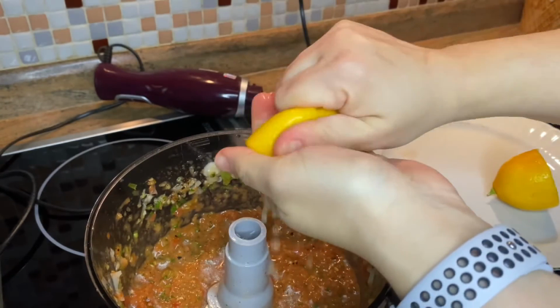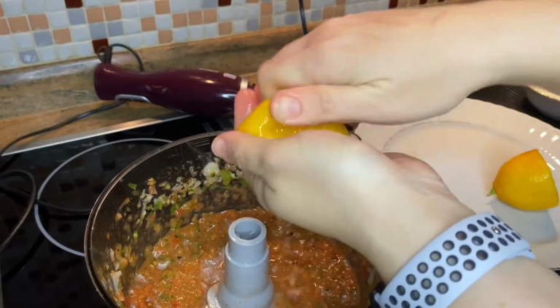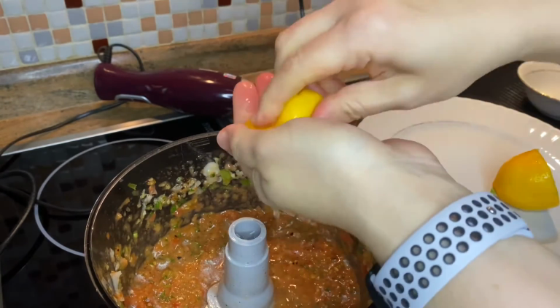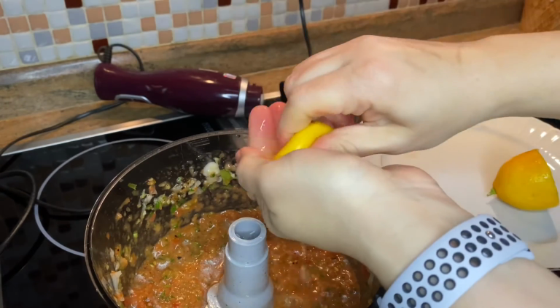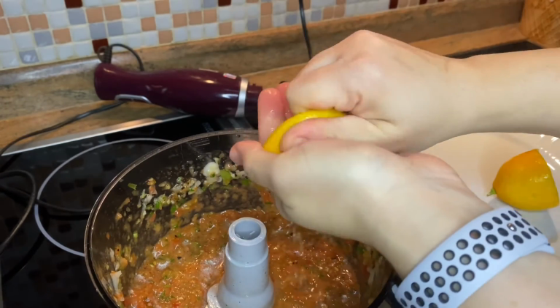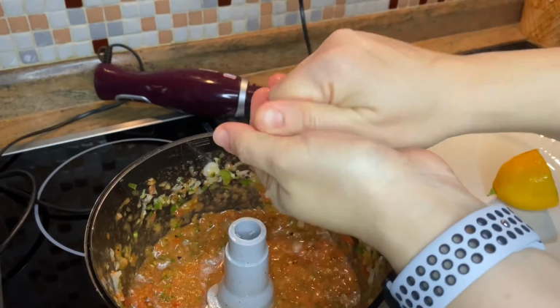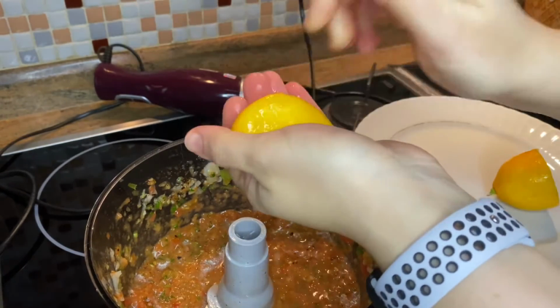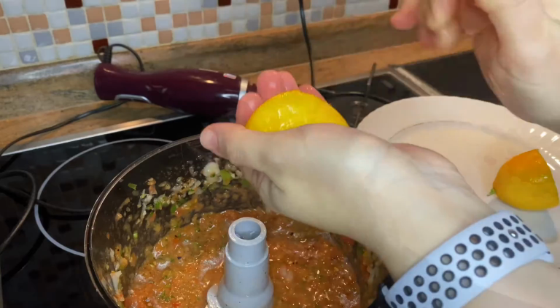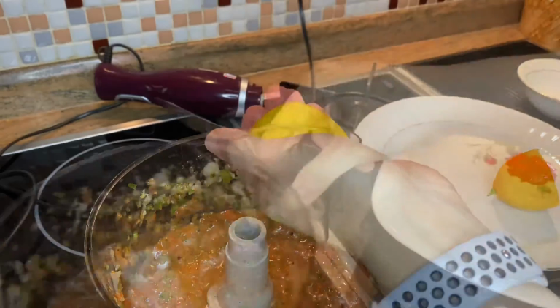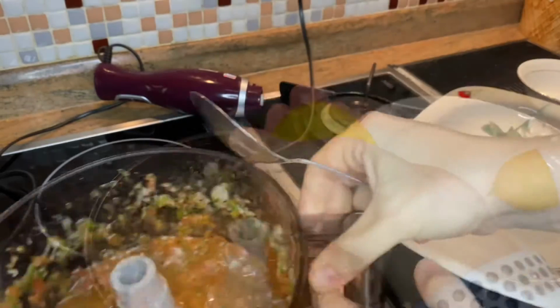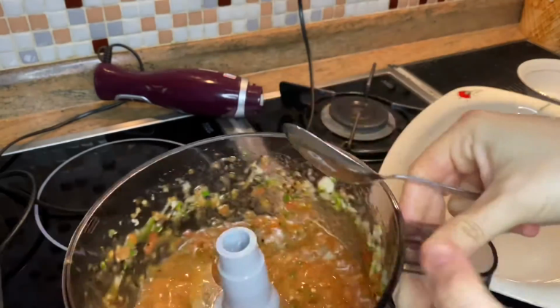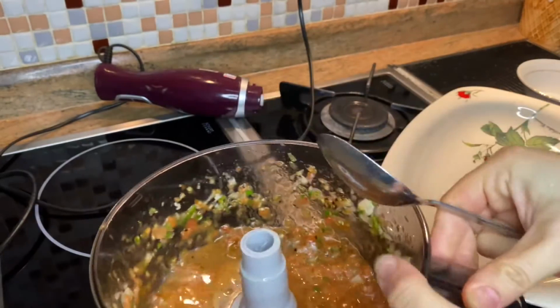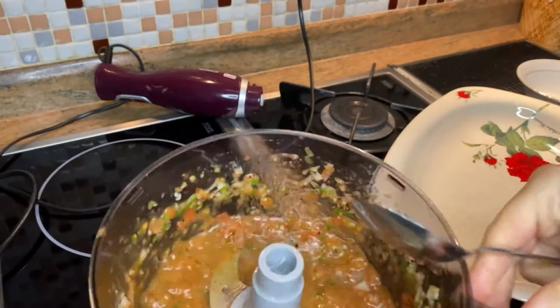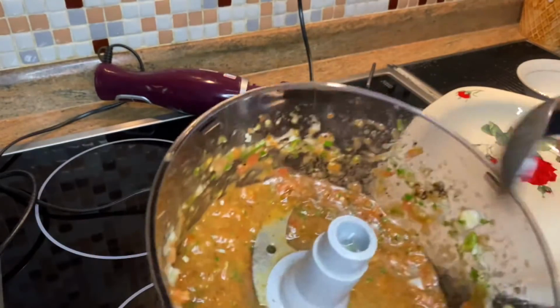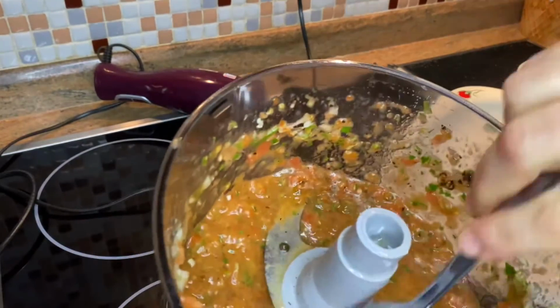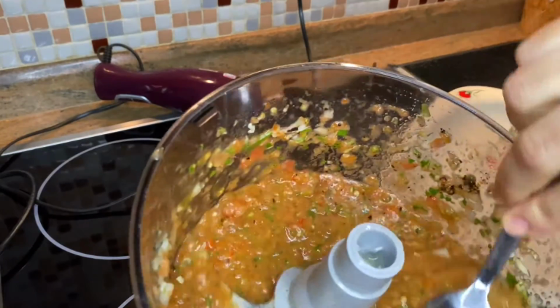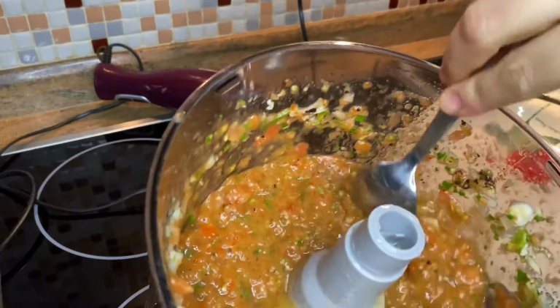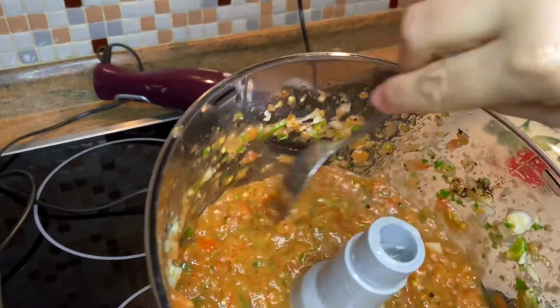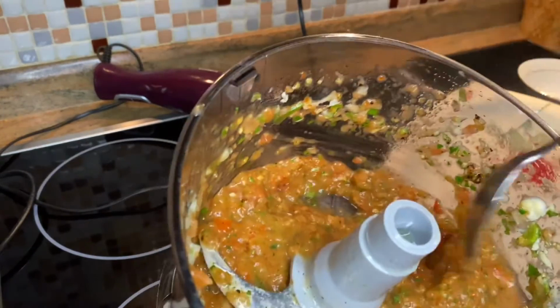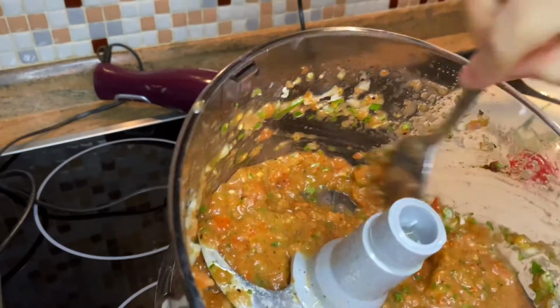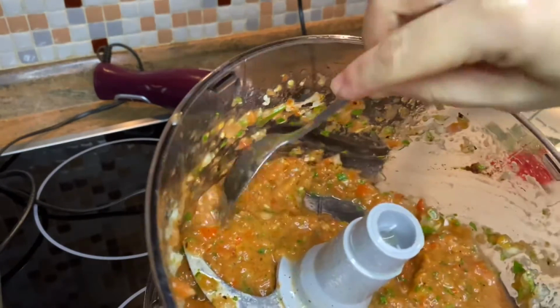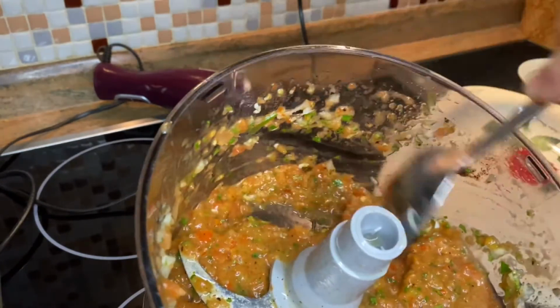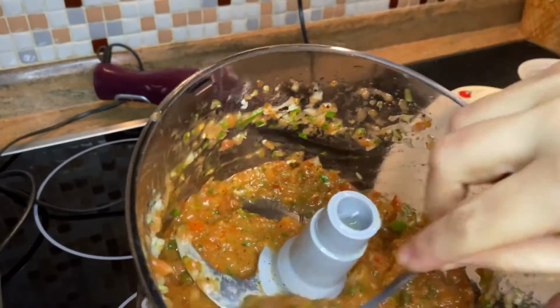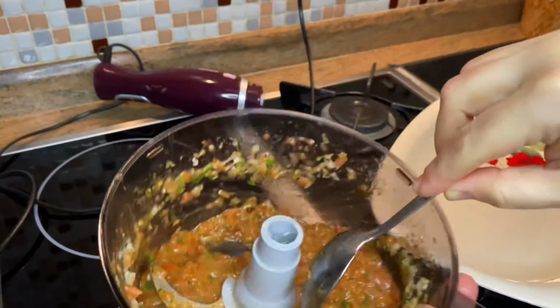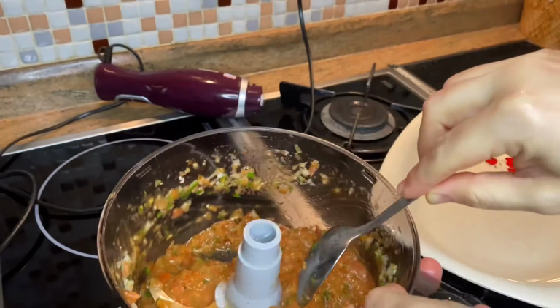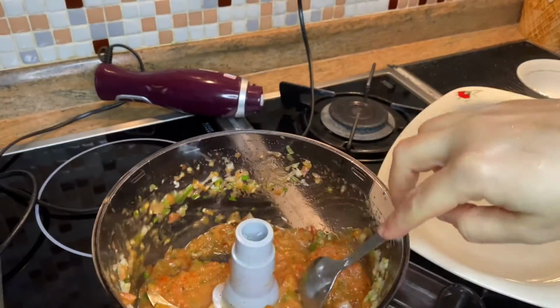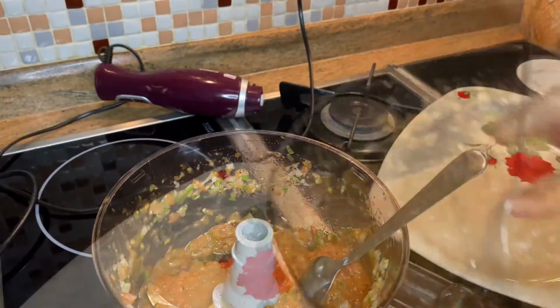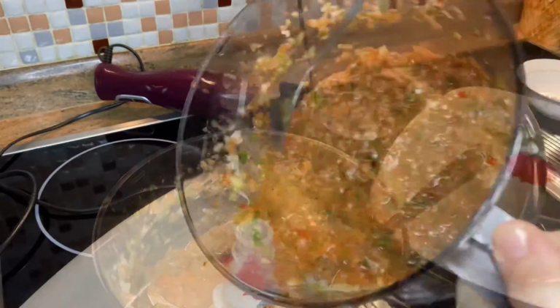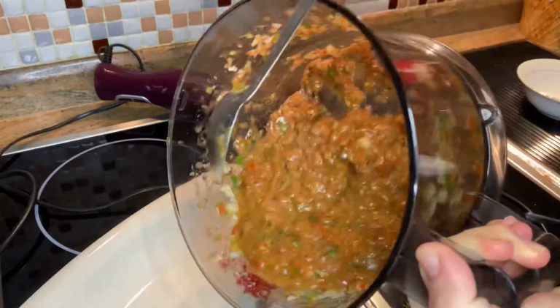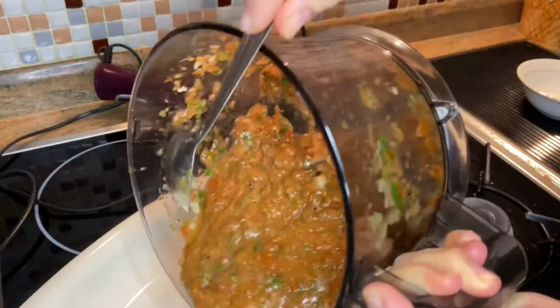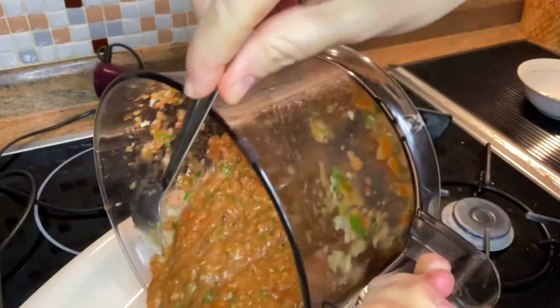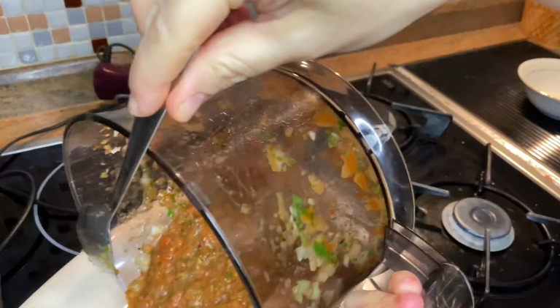If you wish, you can increase lemon. Mix them again. It is ready to serve.